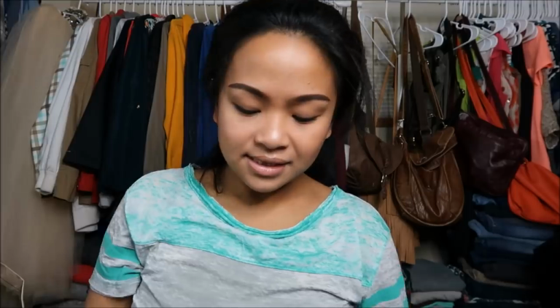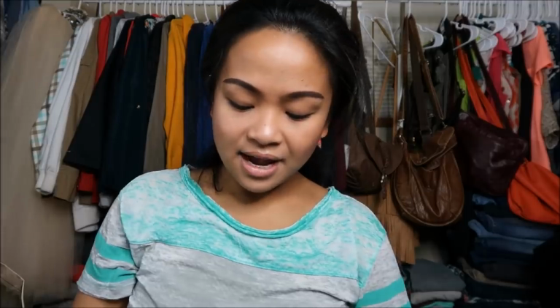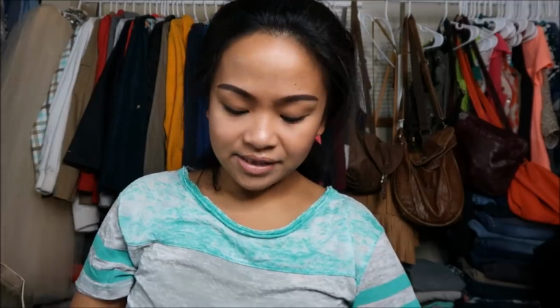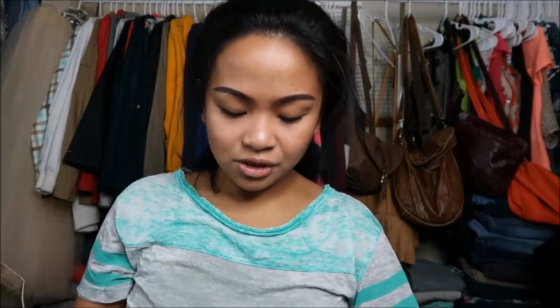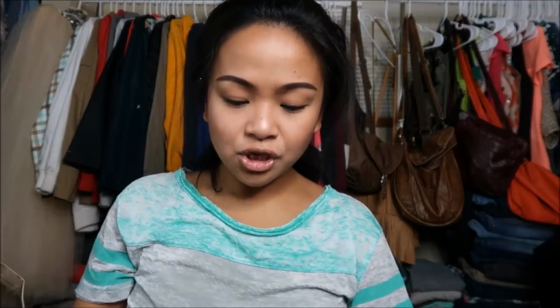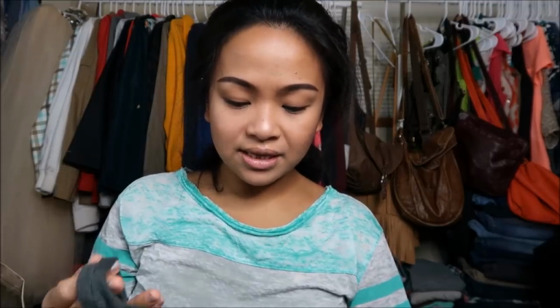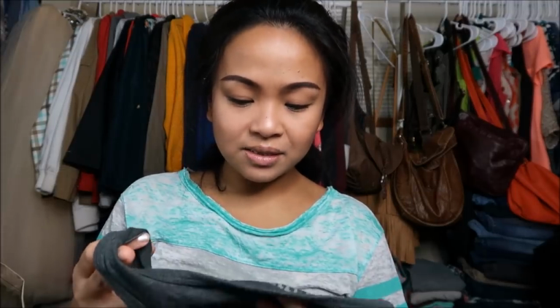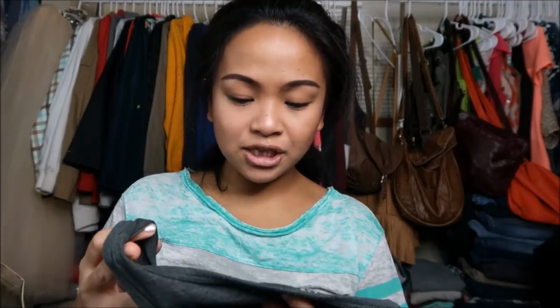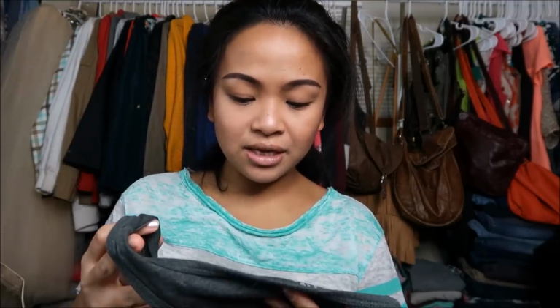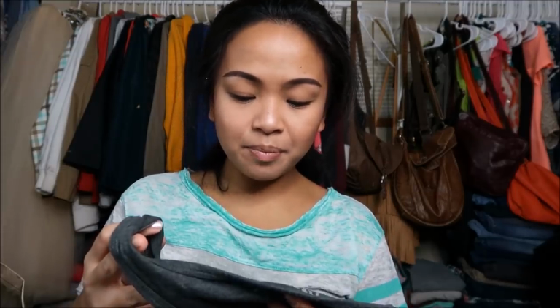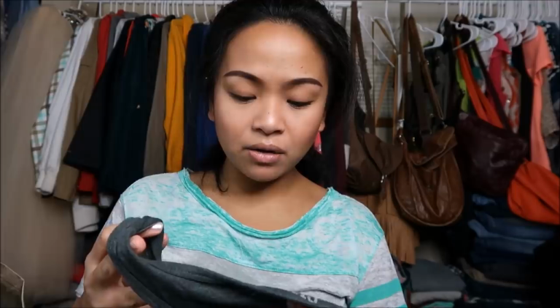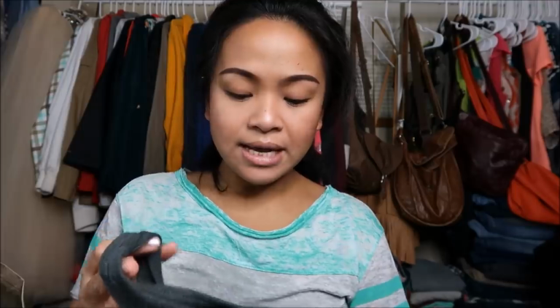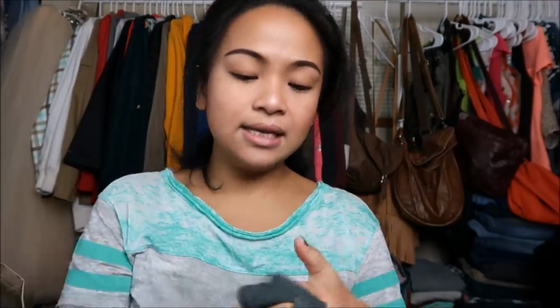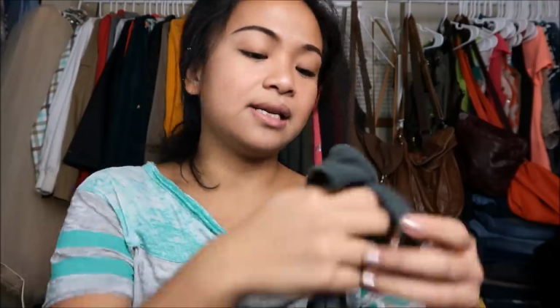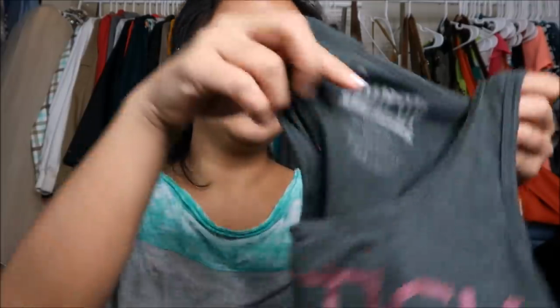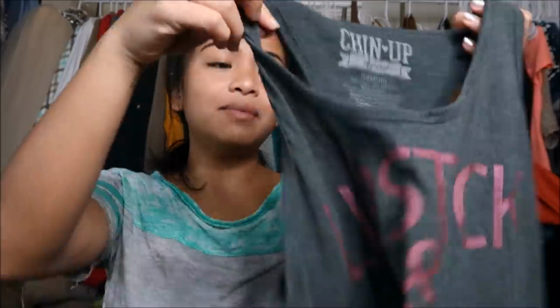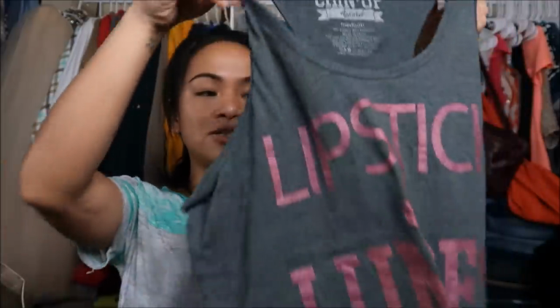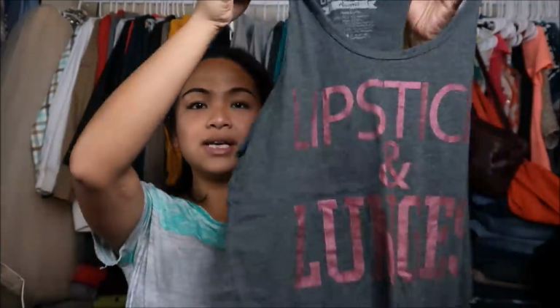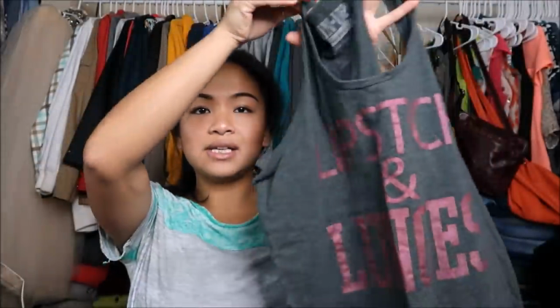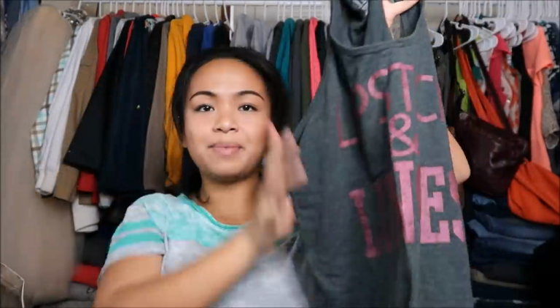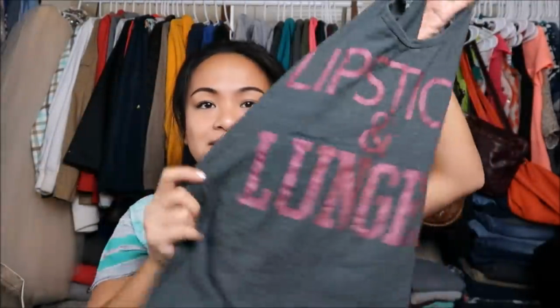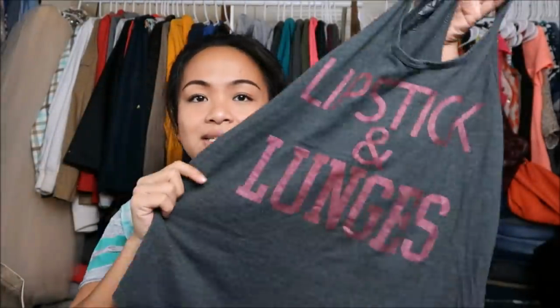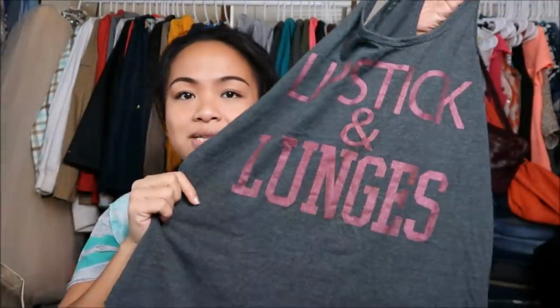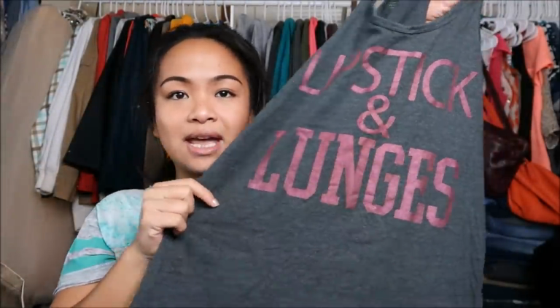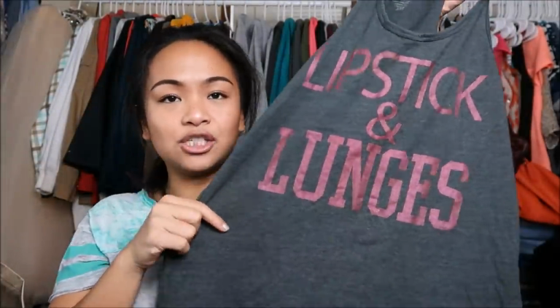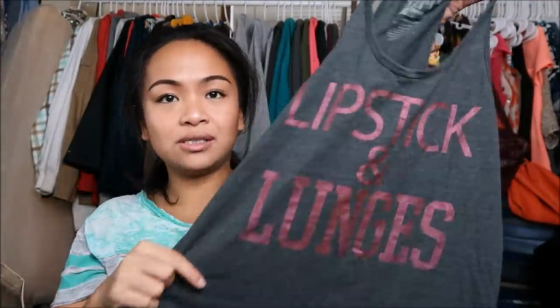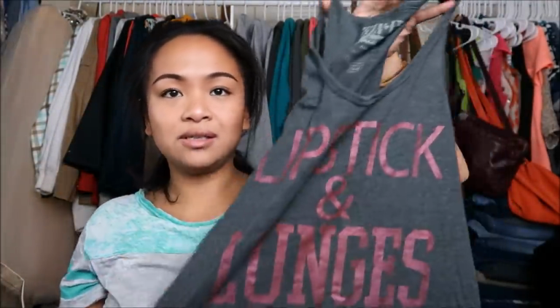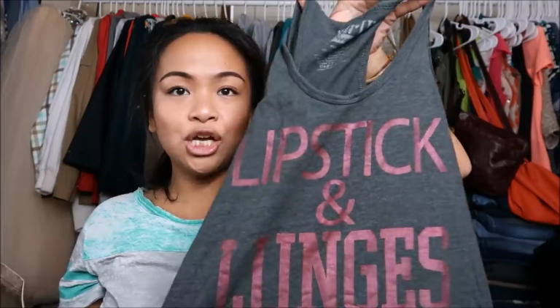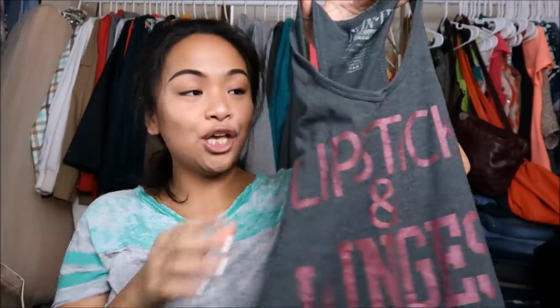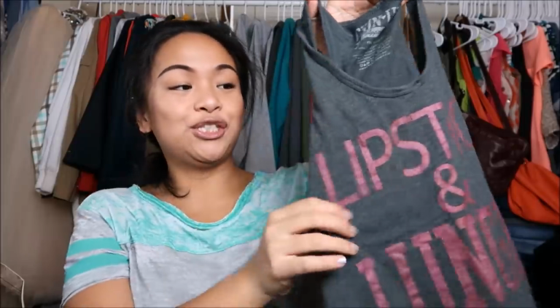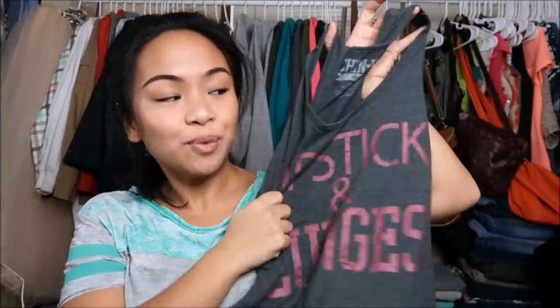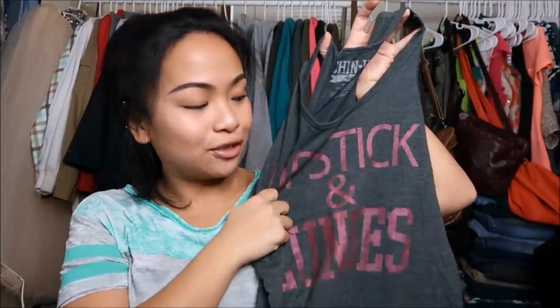The next thing I have is a gym shirt by Chin Up Apparel in a size medium. It's a grey tank top and it says 'Lipstick and Lunges.' Super cute.